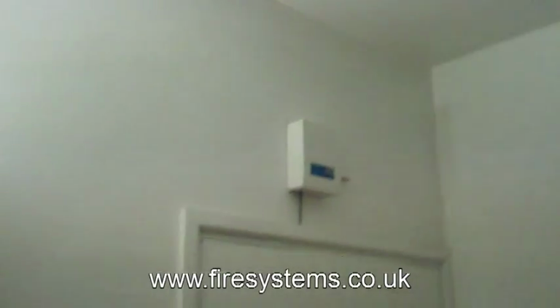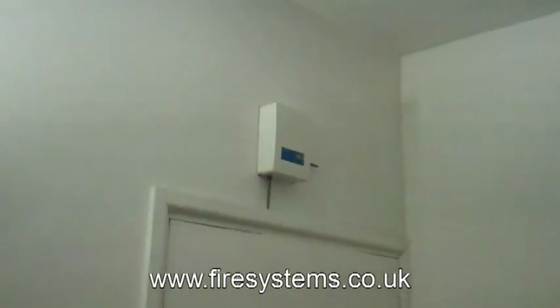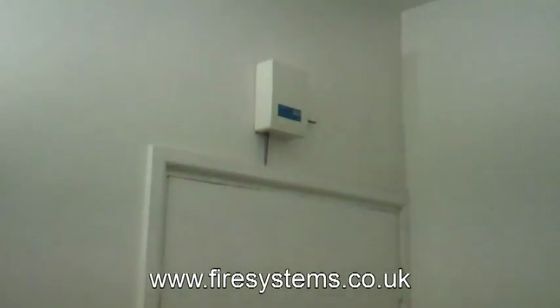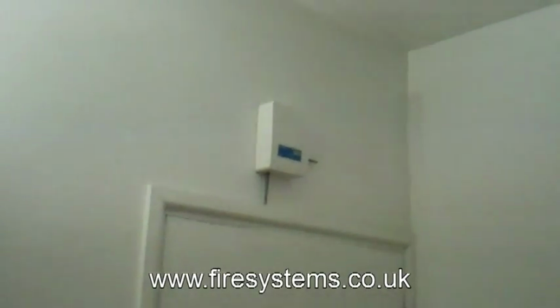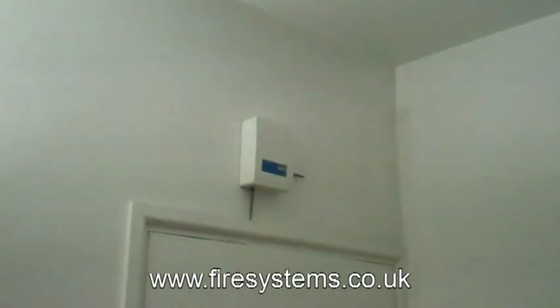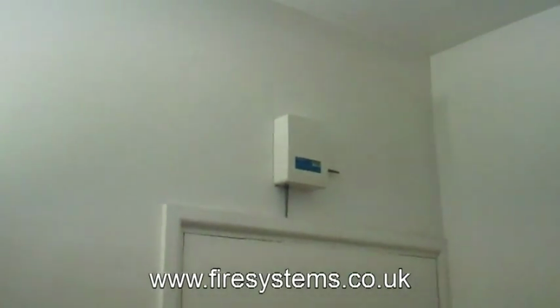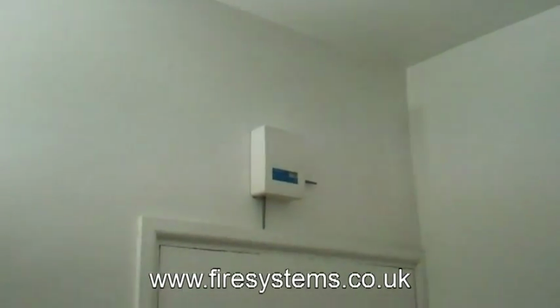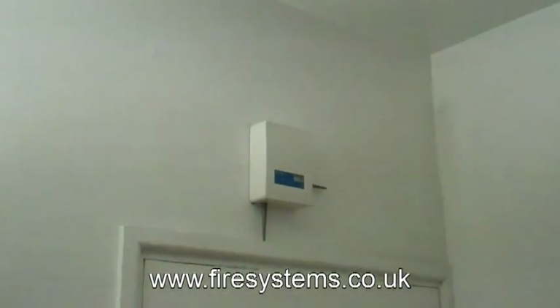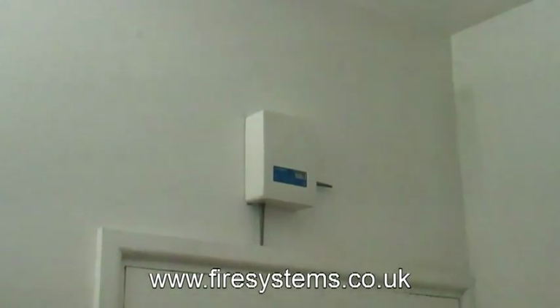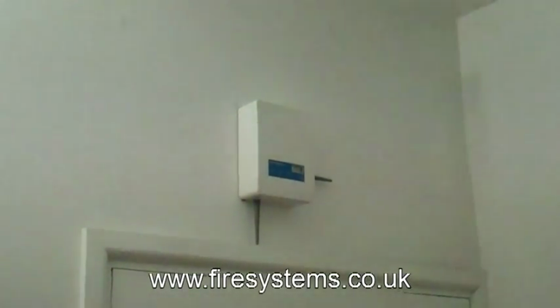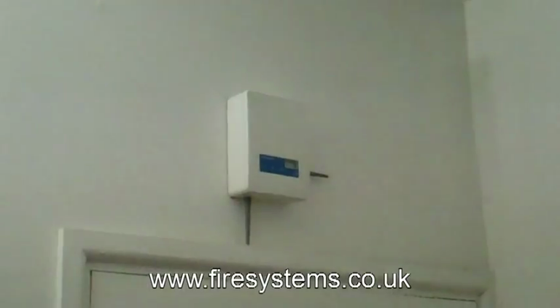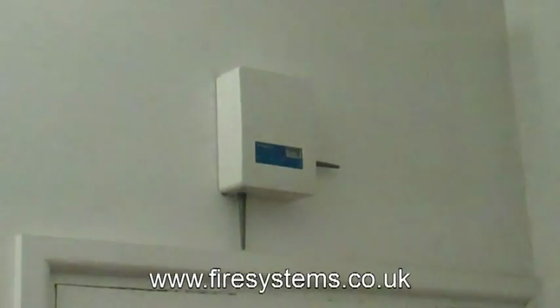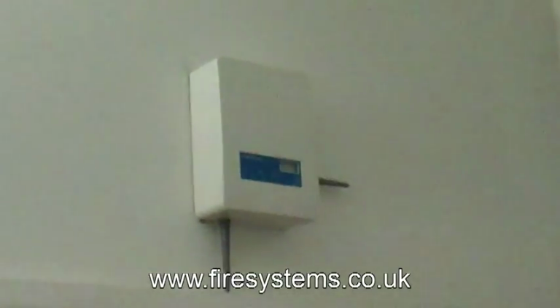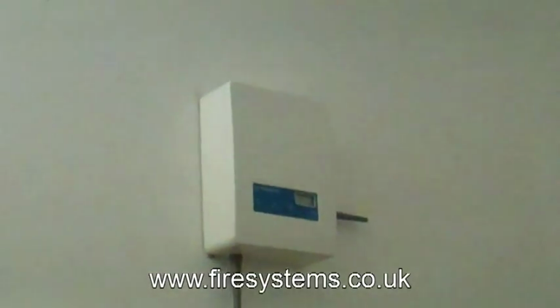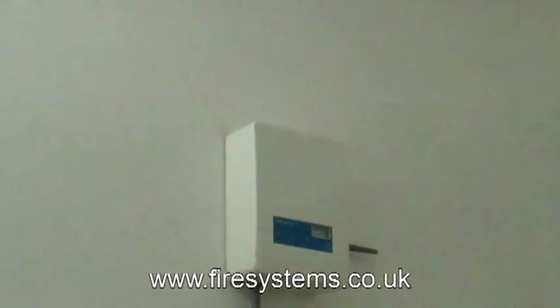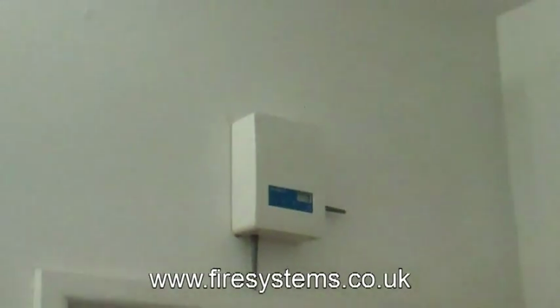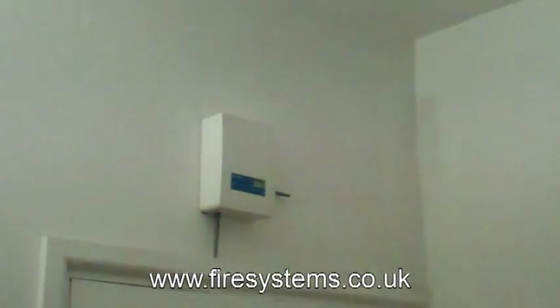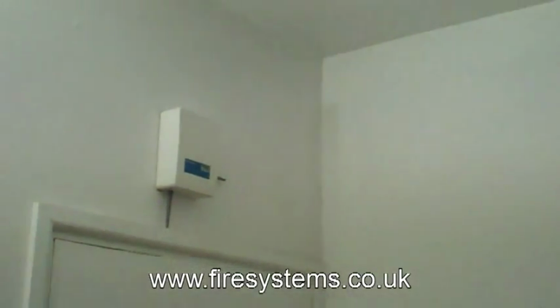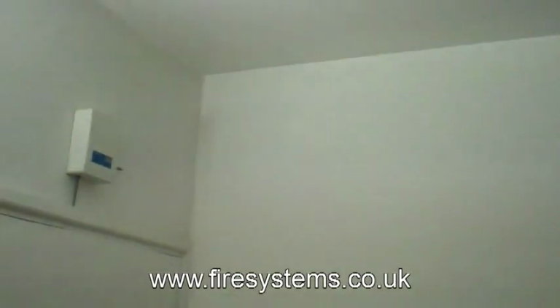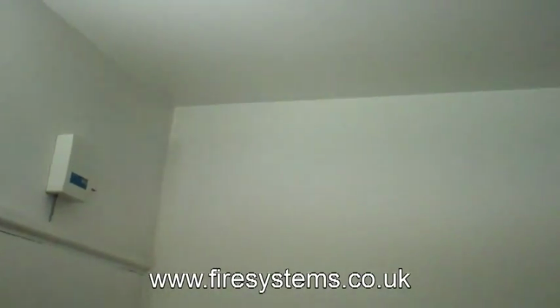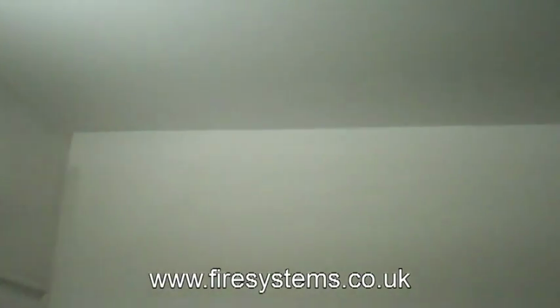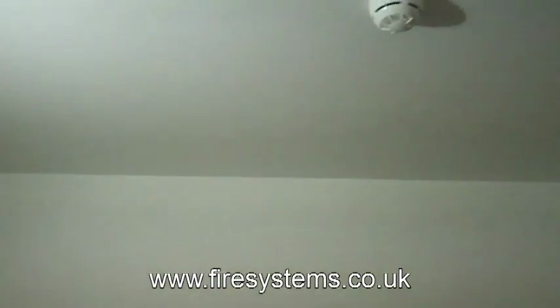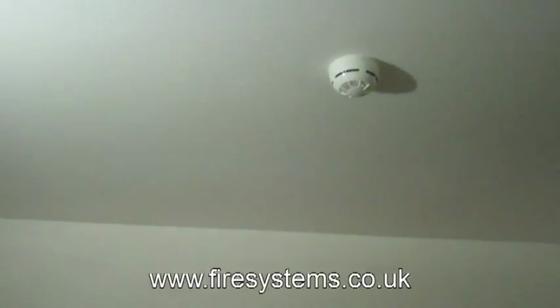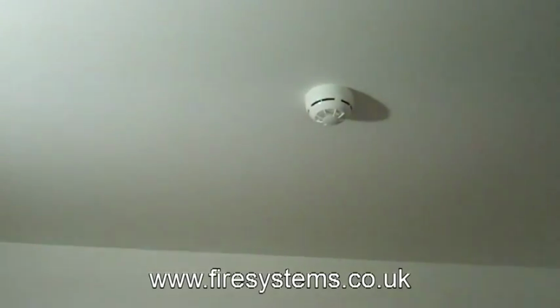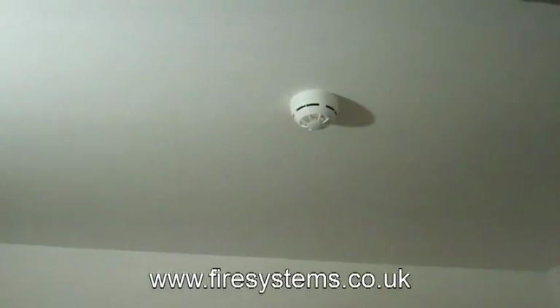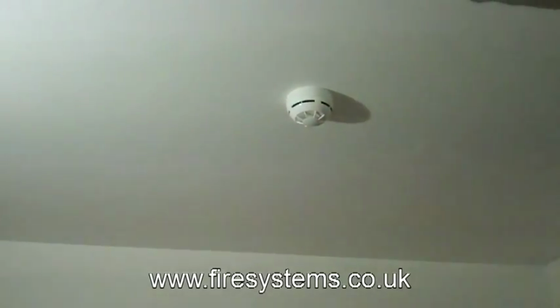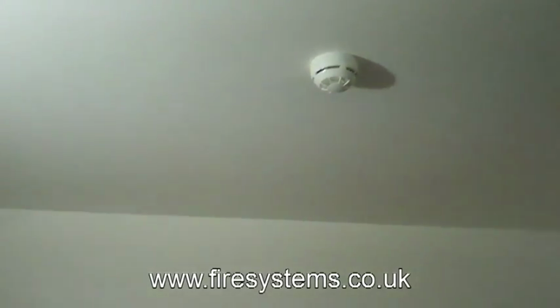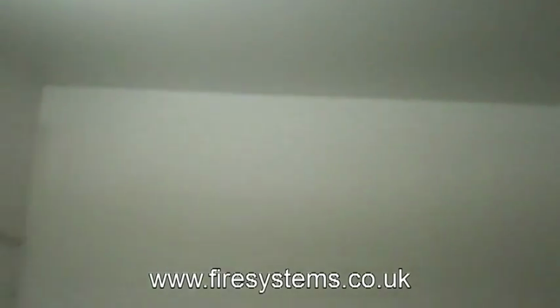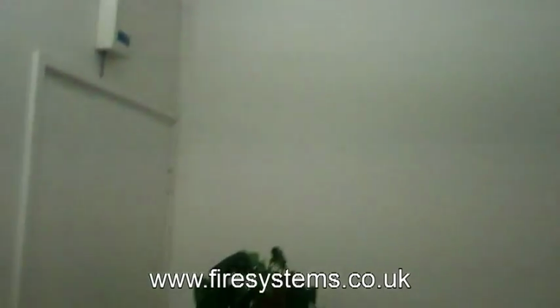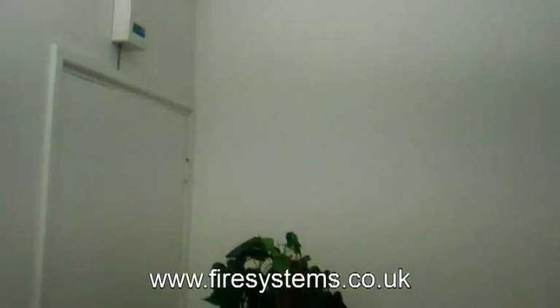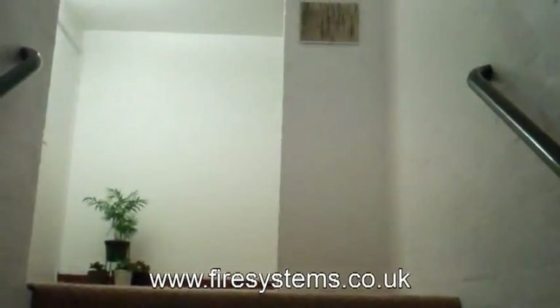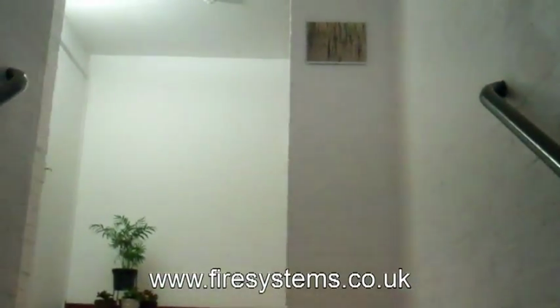The translator logs on all the wireless detectors, call points, and sounders. You can have 32 devices in total per translator, but this will be upgraded to 128. Above the ceiling there is the wireless detector.